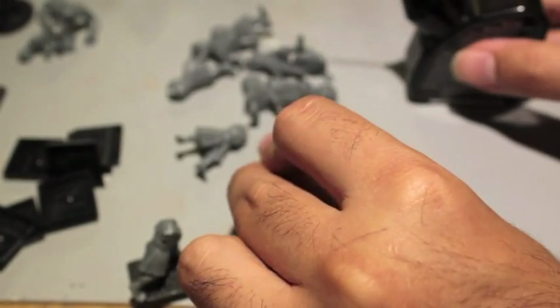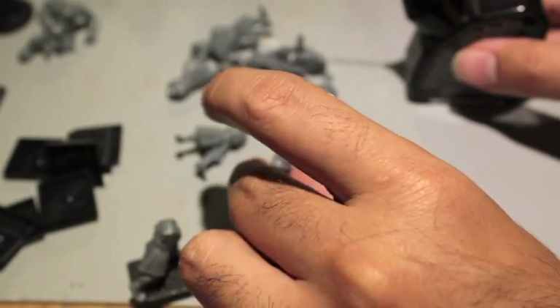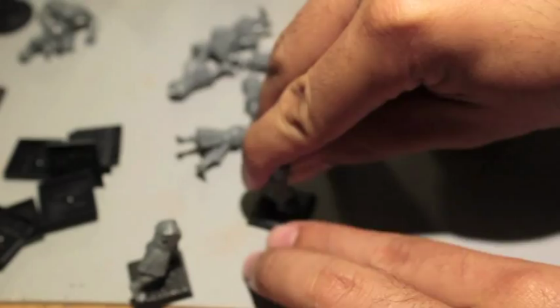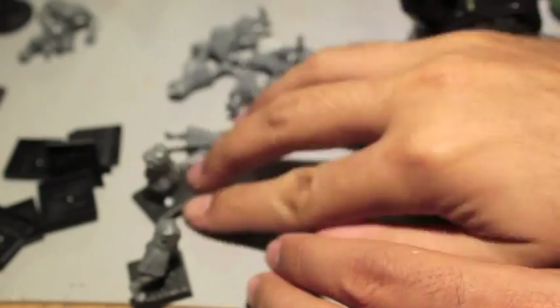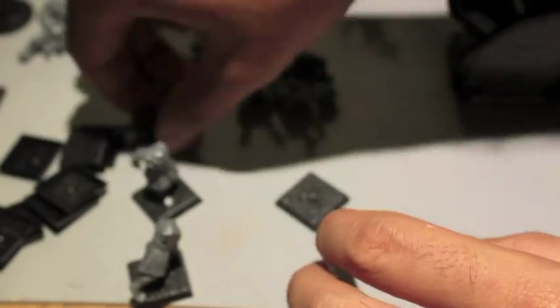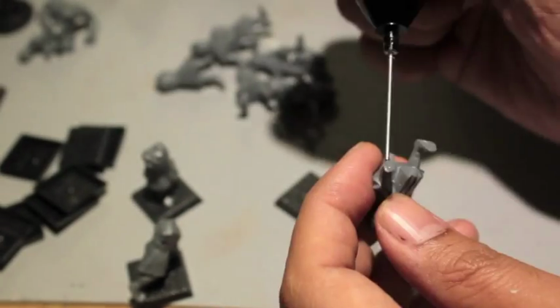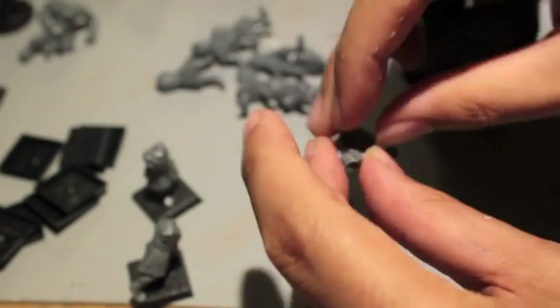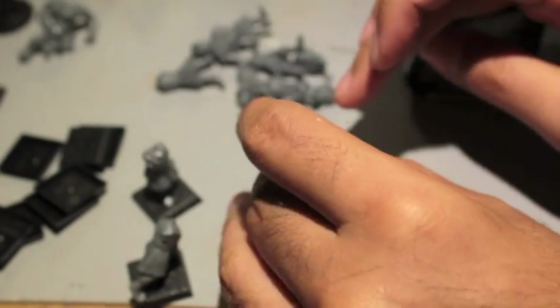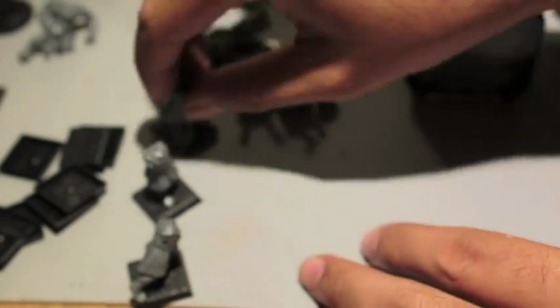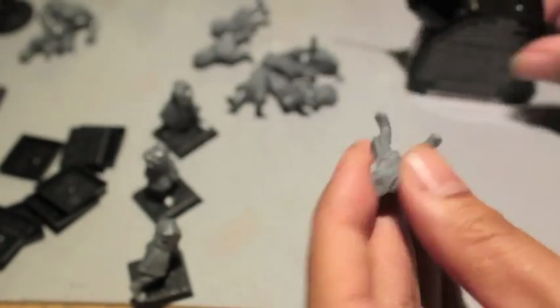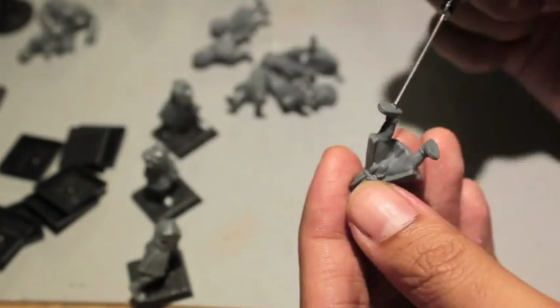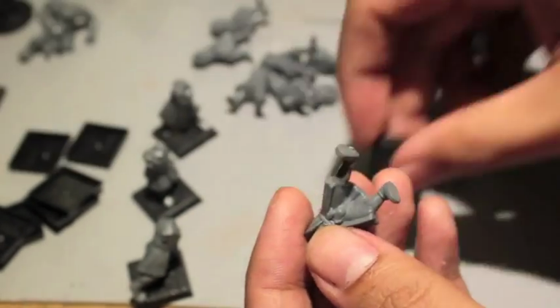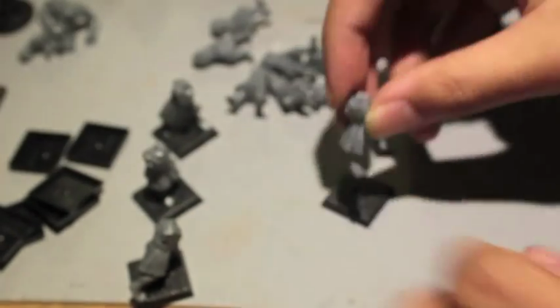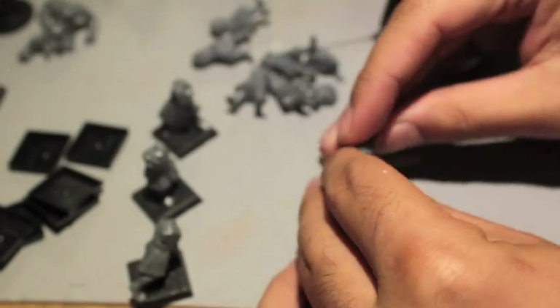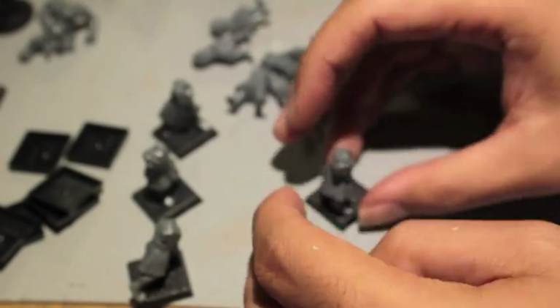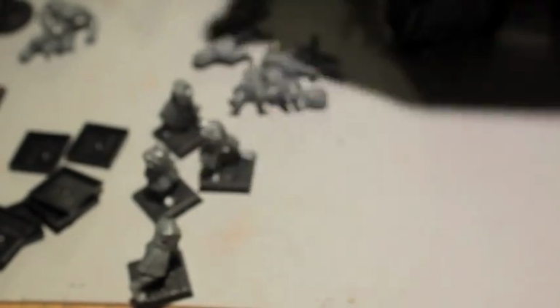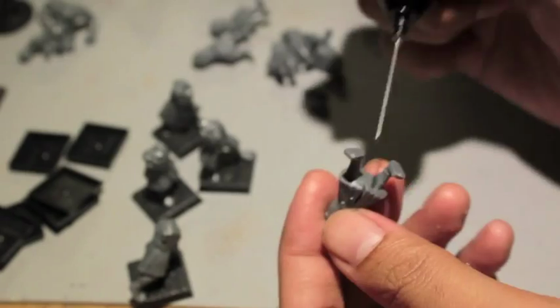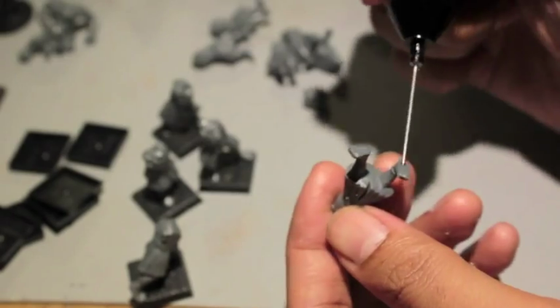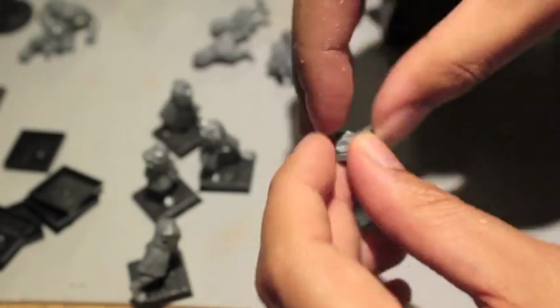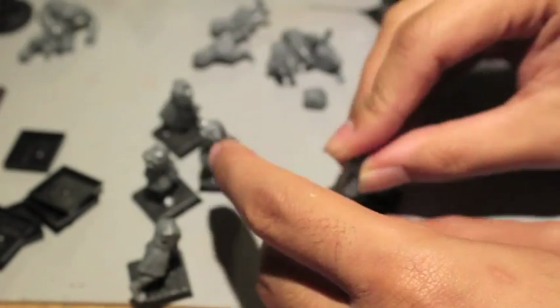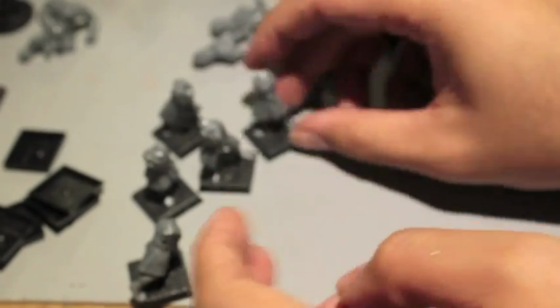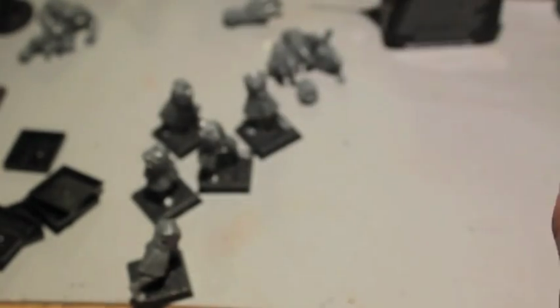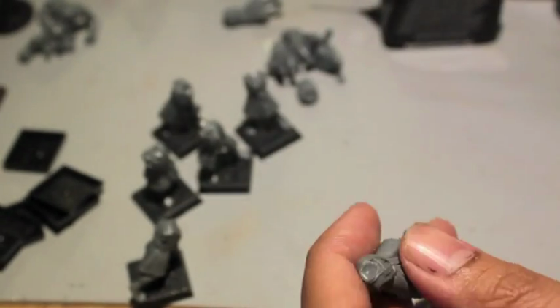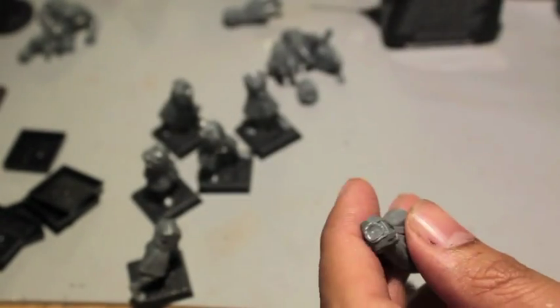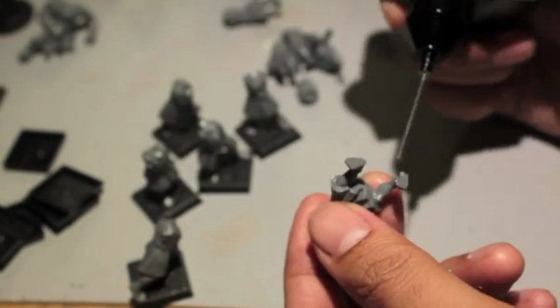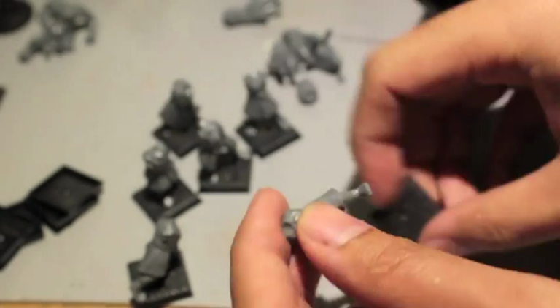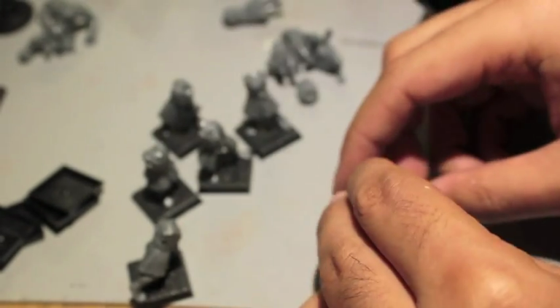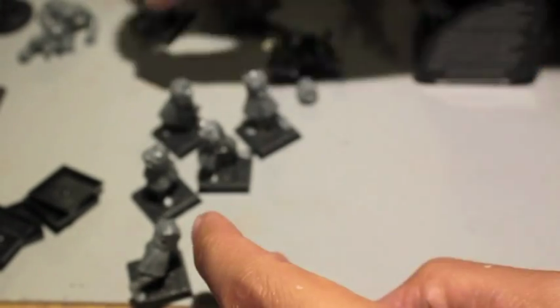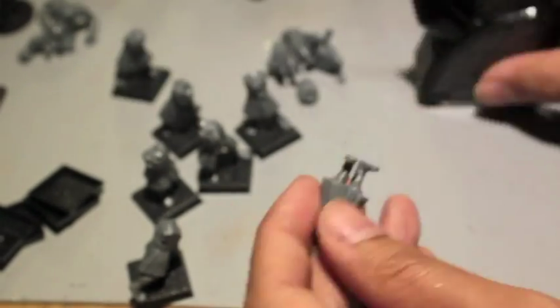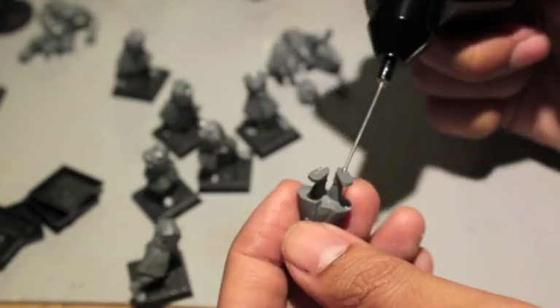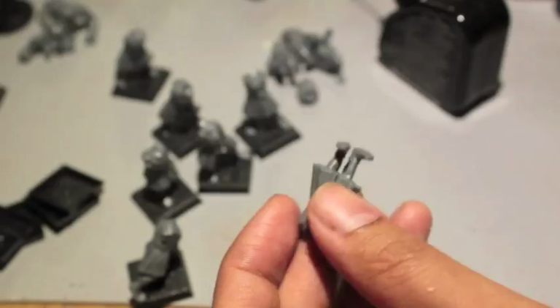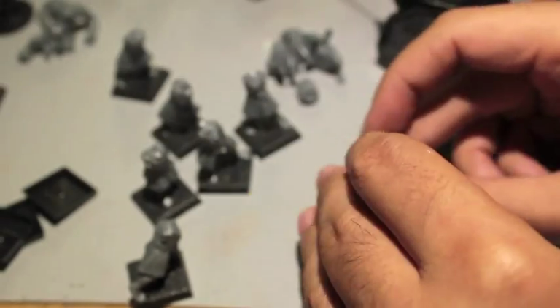The plastic is kind of shiny, so you don't really get to see where exactly all of the mold lines are. But when you first clip the models out, you just want to get them glued together — mold lines kind of become a second priority.